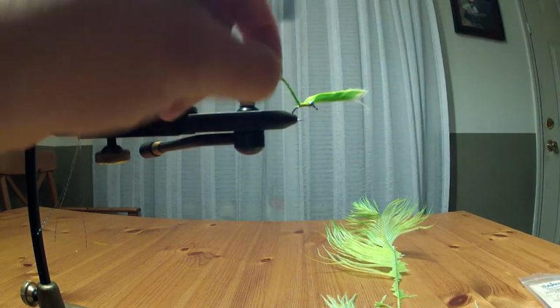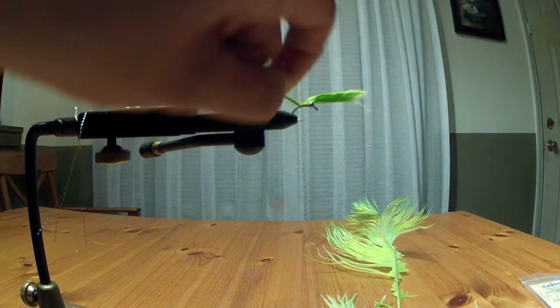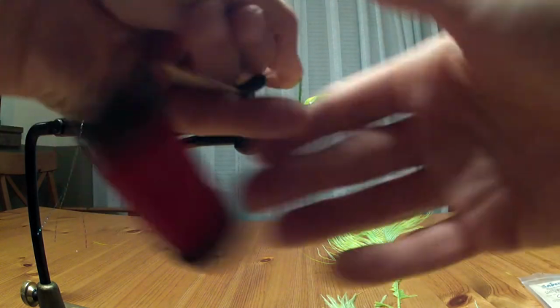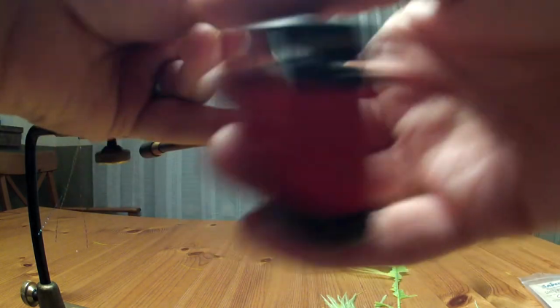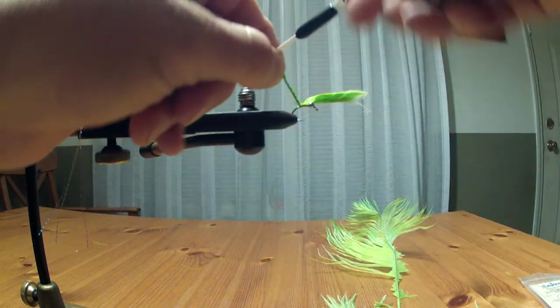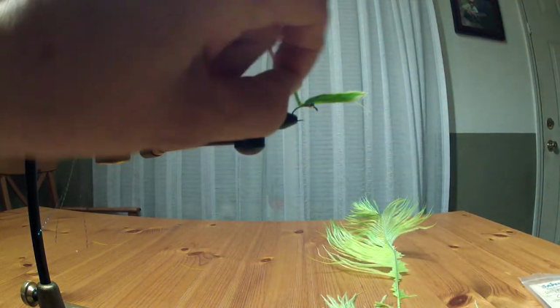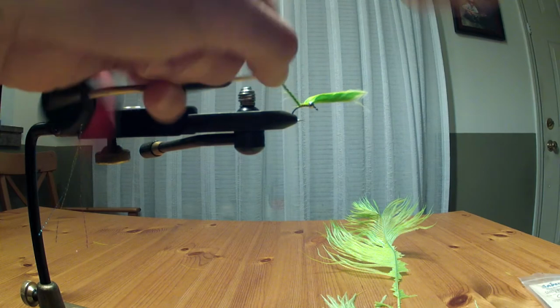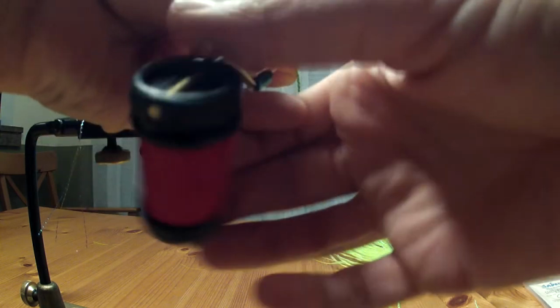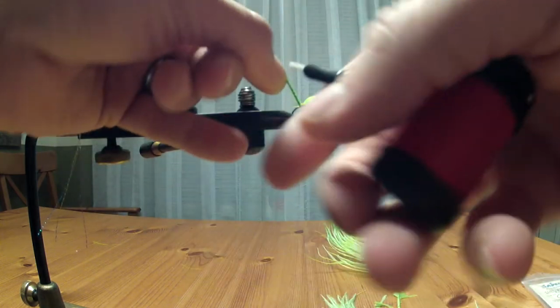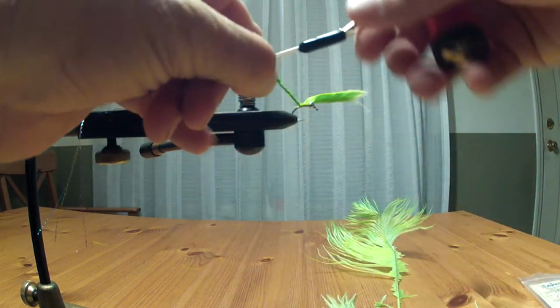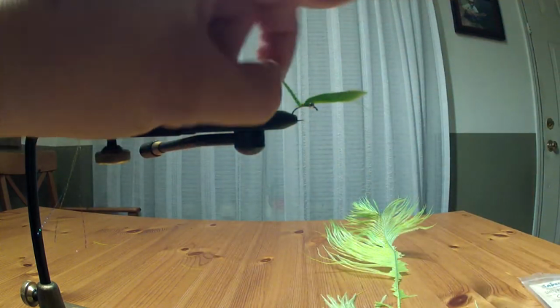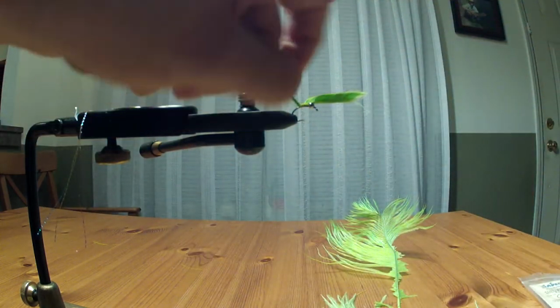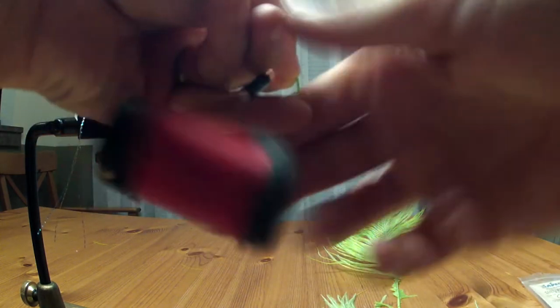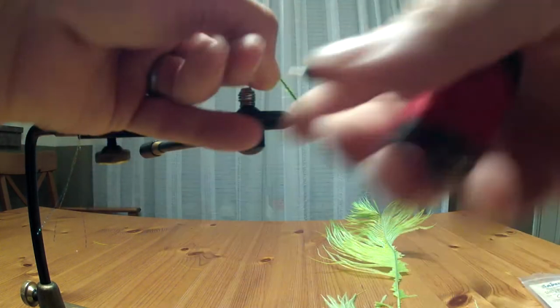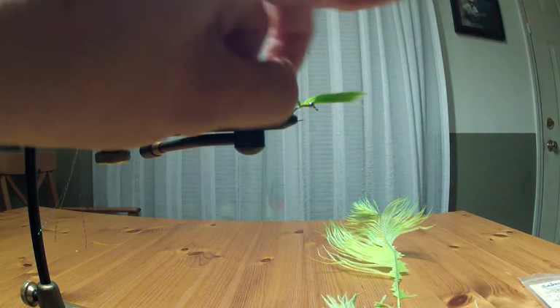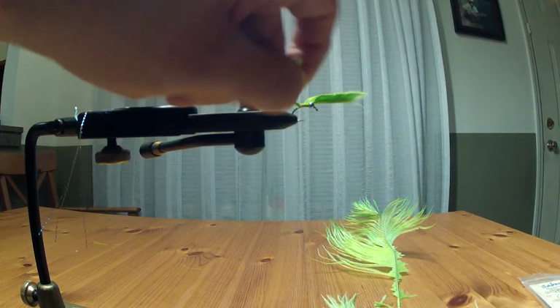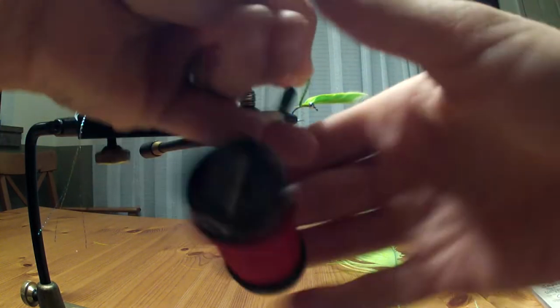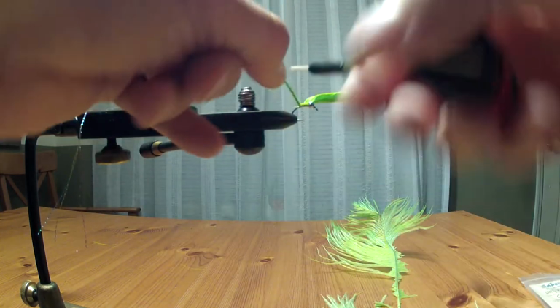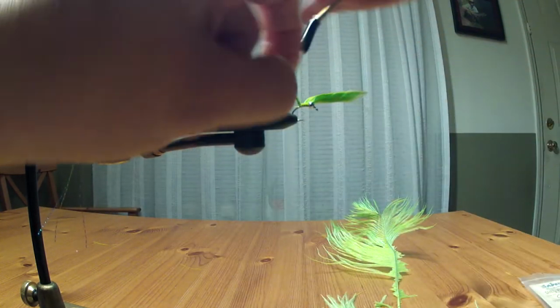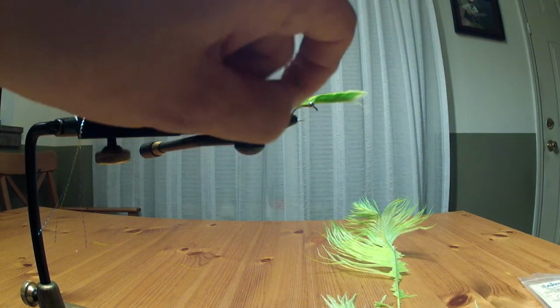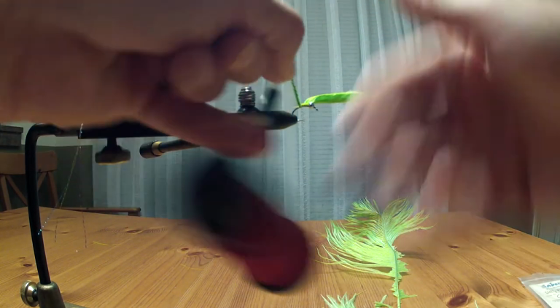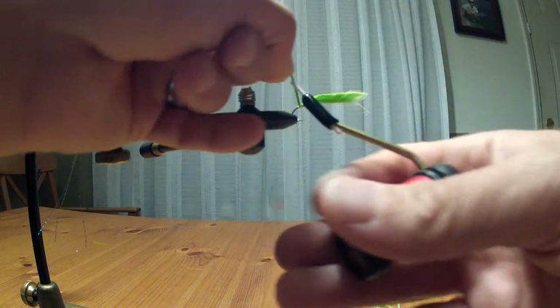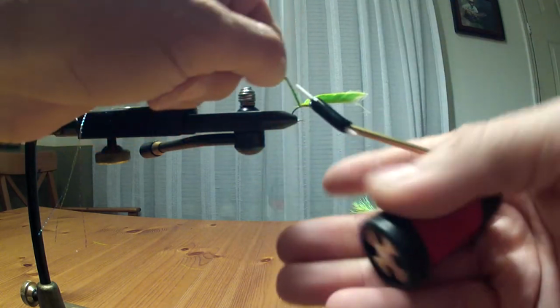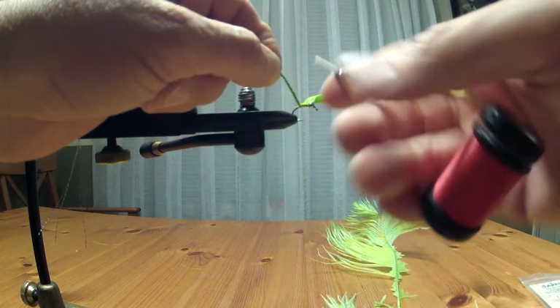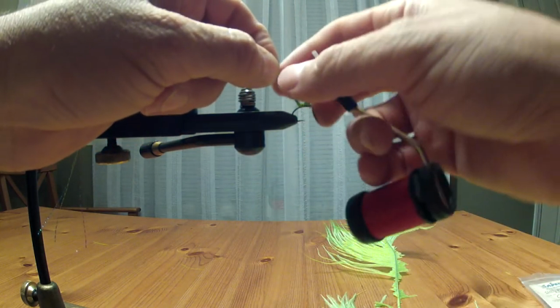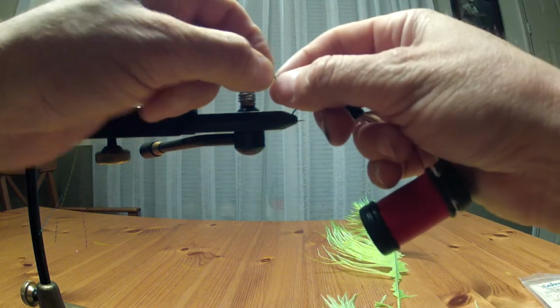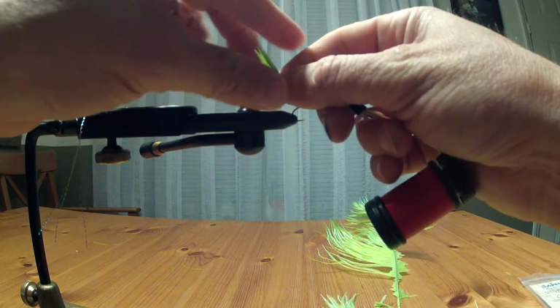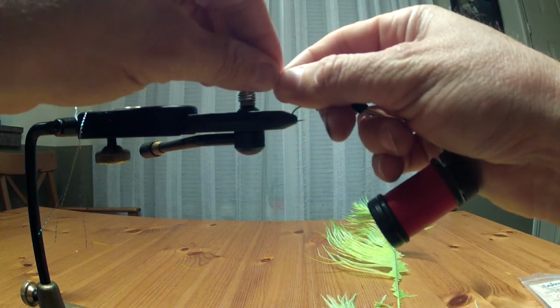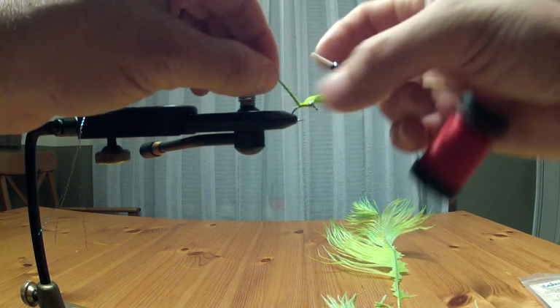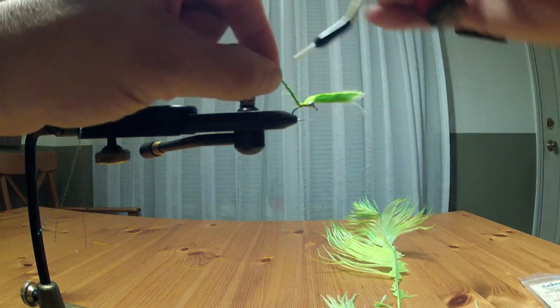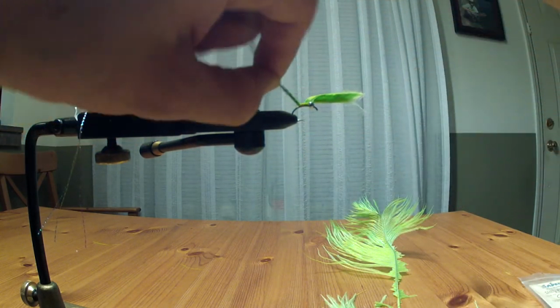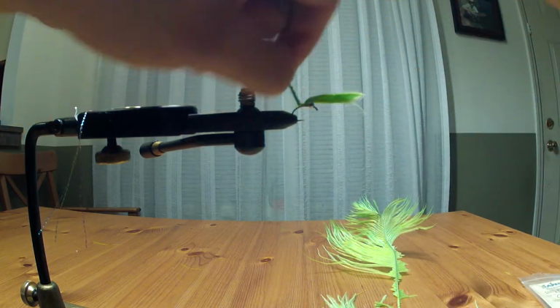Make sure you're nice and tight — you do not want the marabou to come out between wraps. The first thing that gets hit by the fish is going to be the tail, and you don't want too long a tail or you're going to get short strikes, especially with the shad.